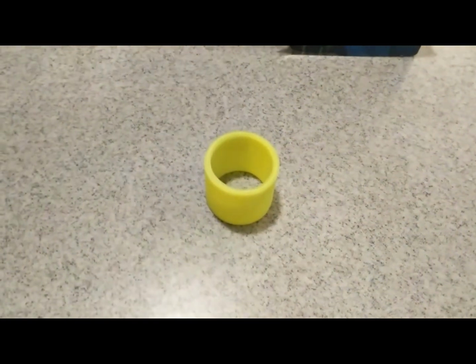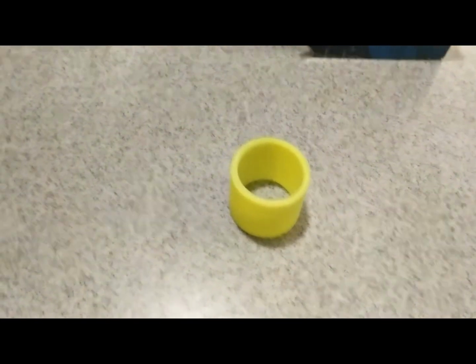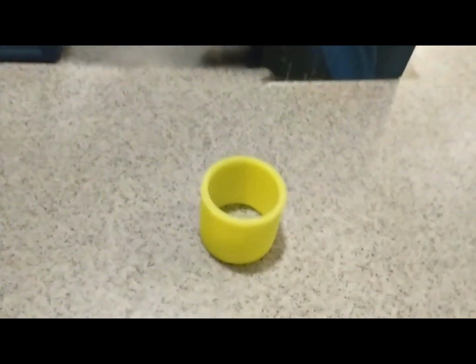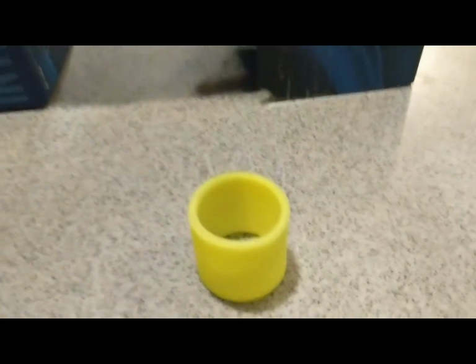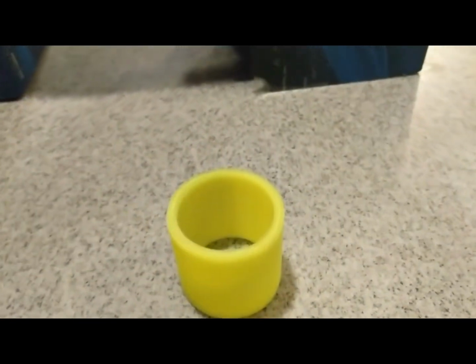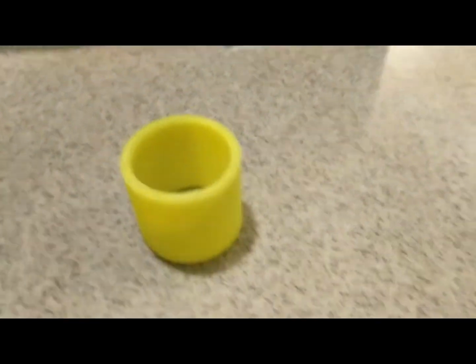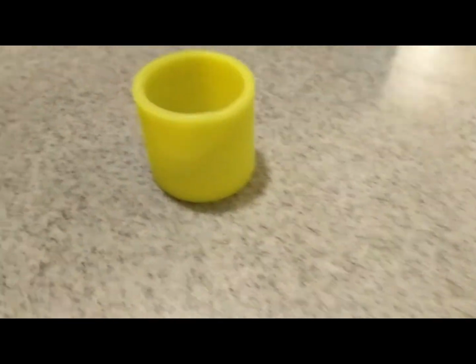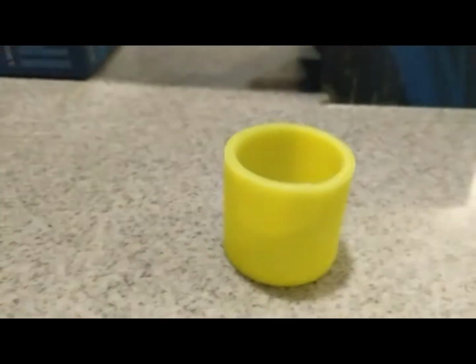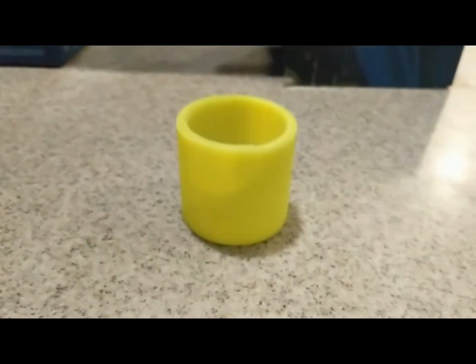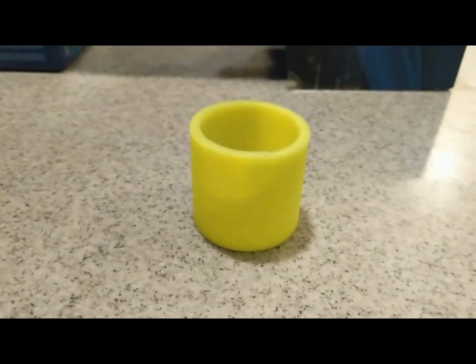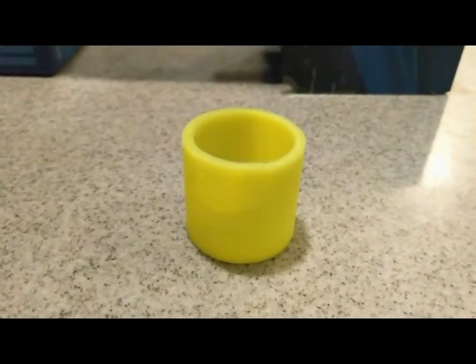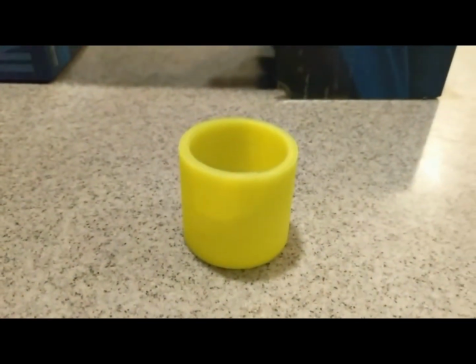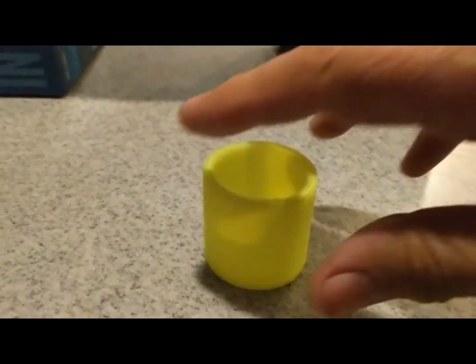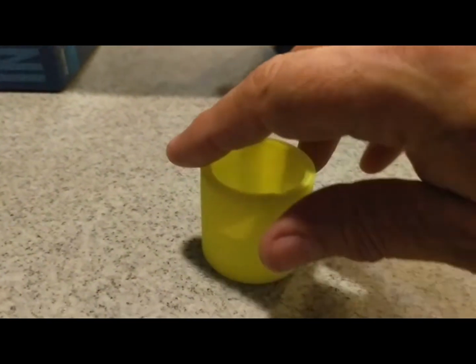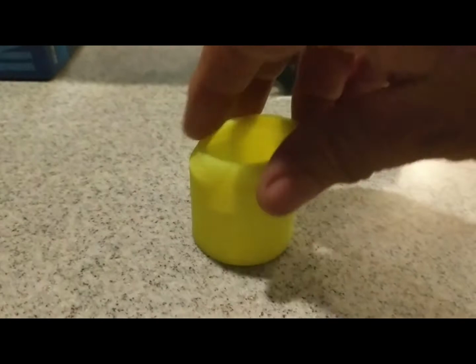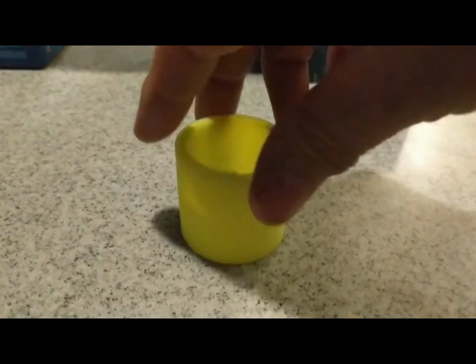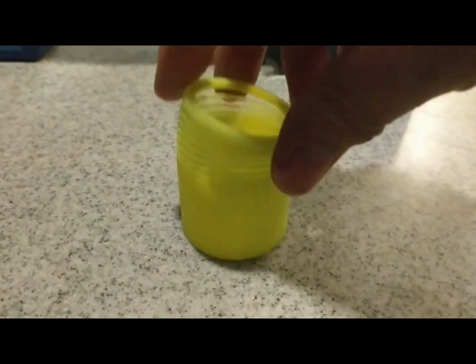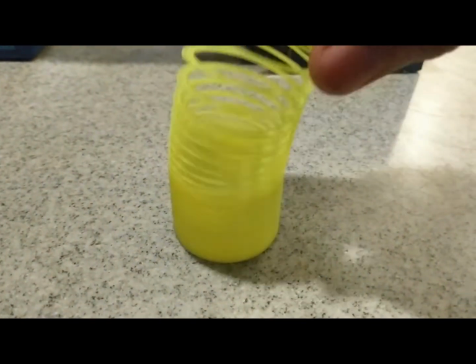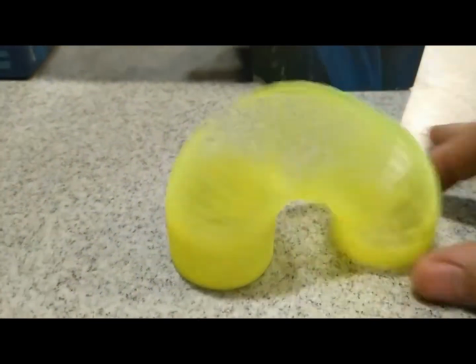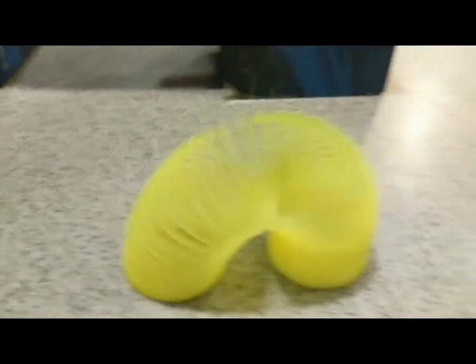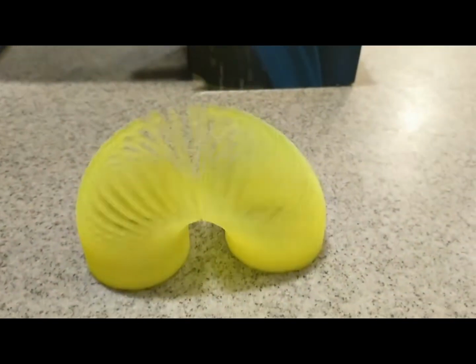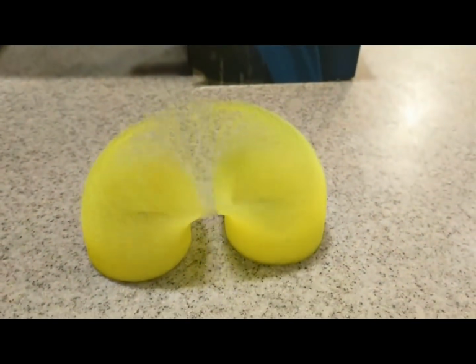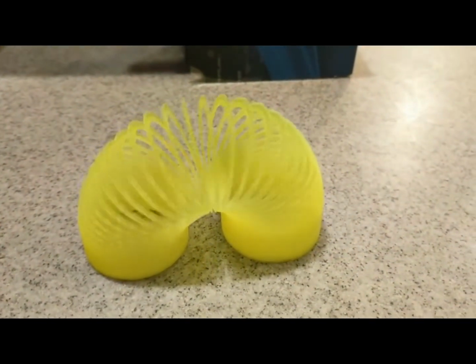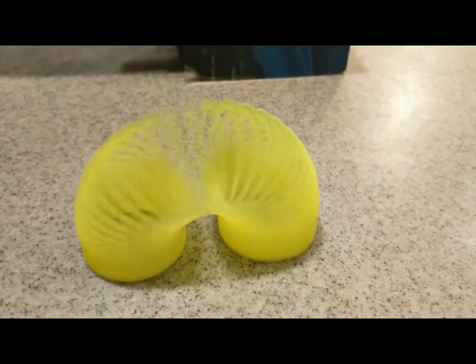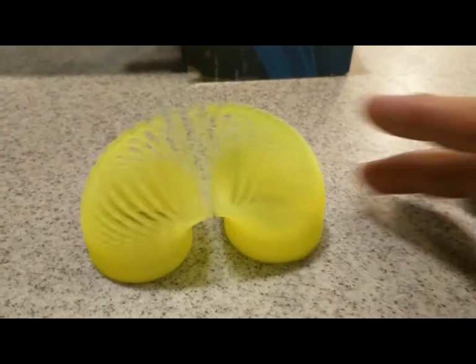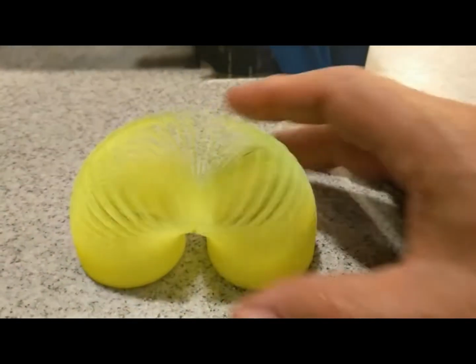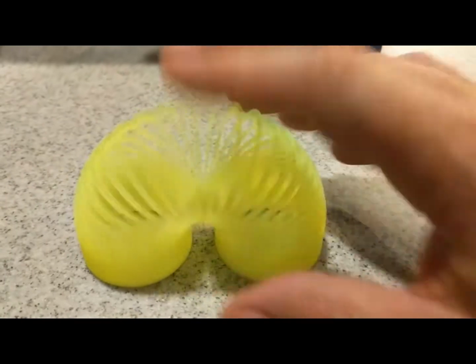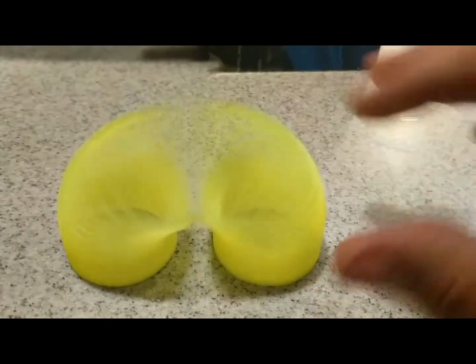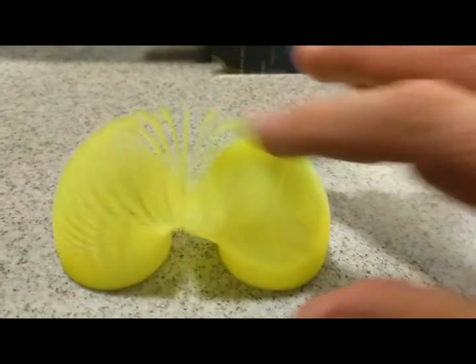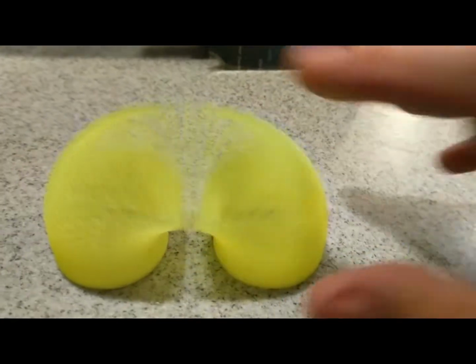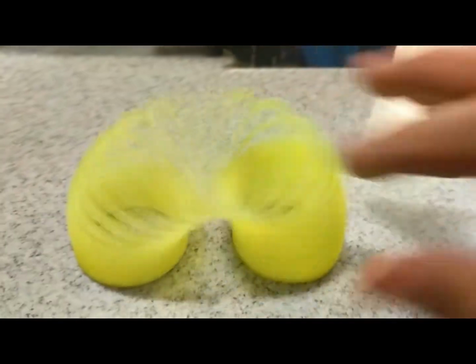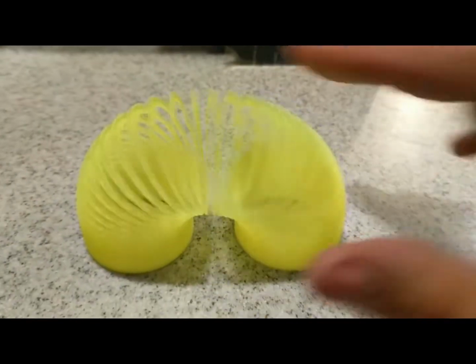Here's the result. This is regular PLA — not any special material. It behaves exactly like the slinkies you used to have when you were a kid.